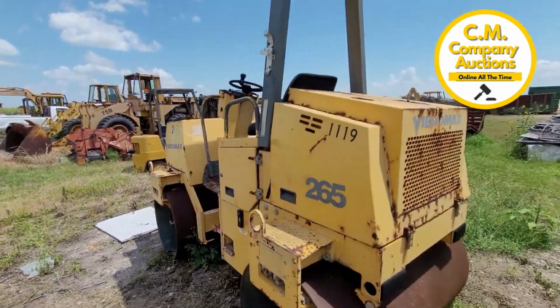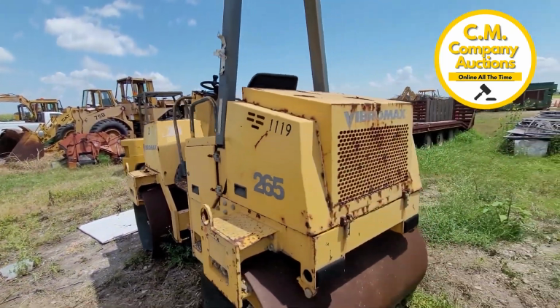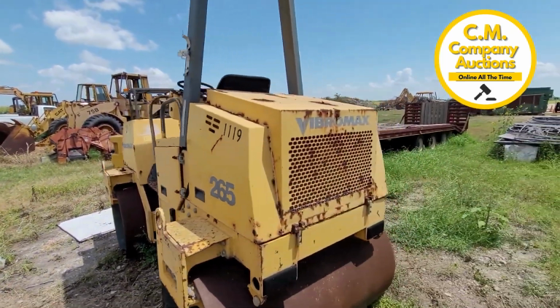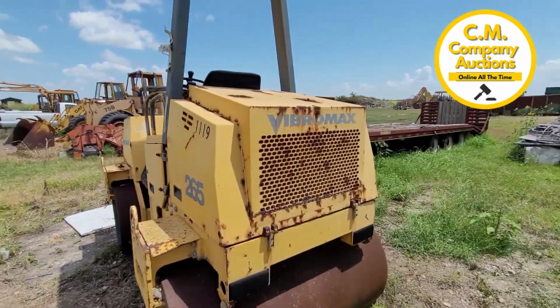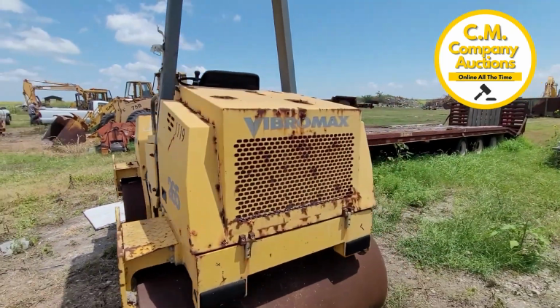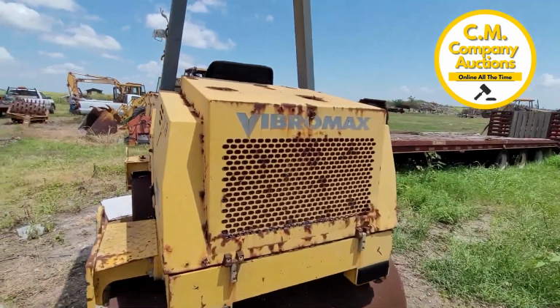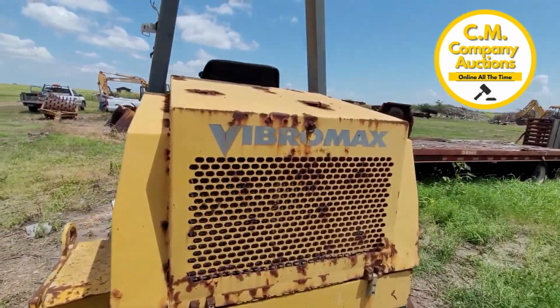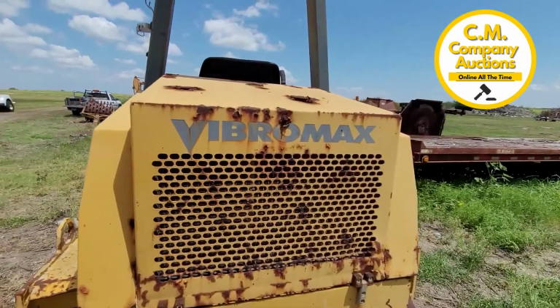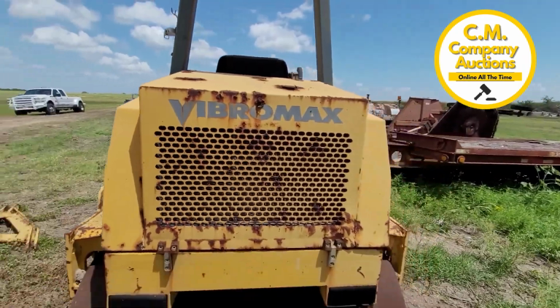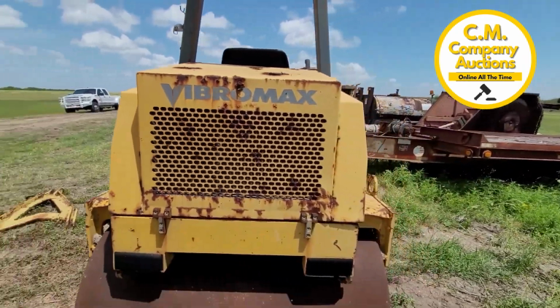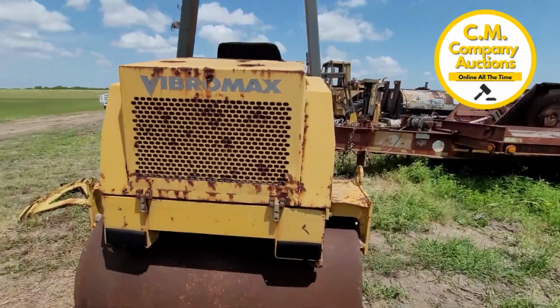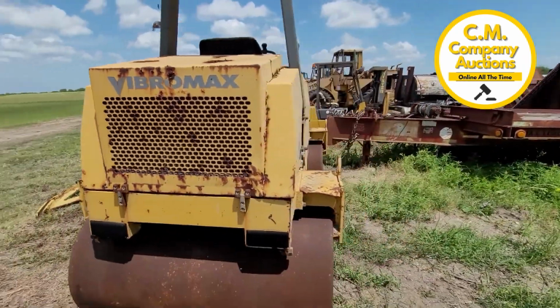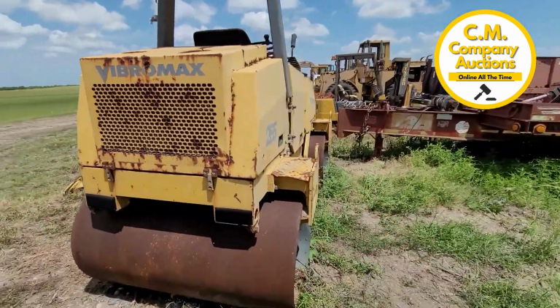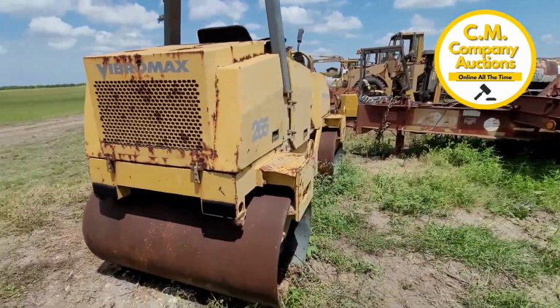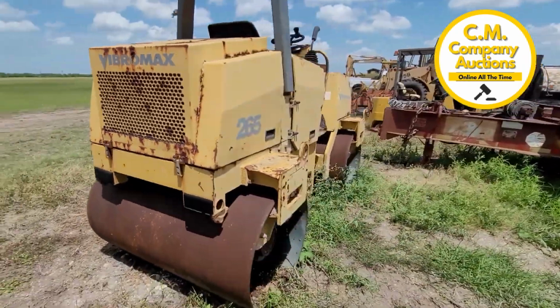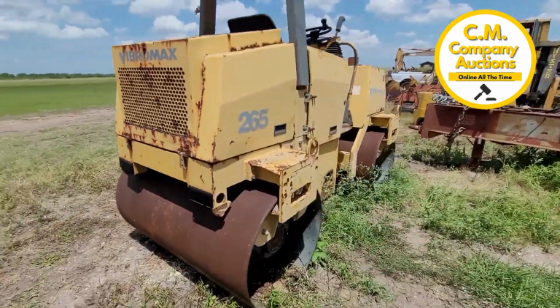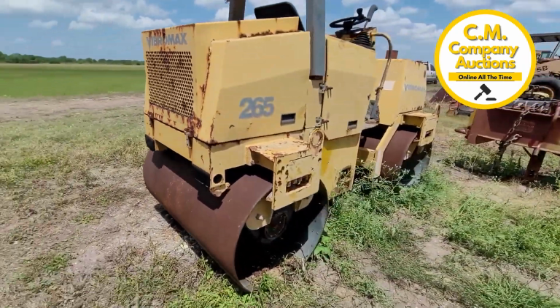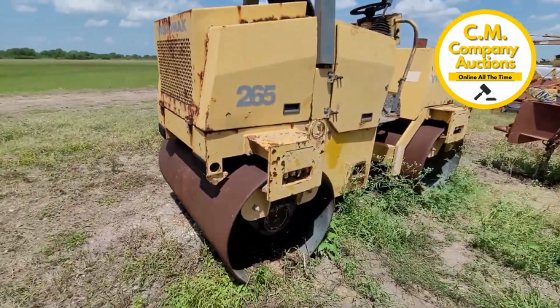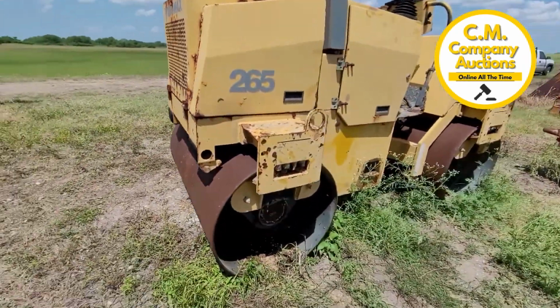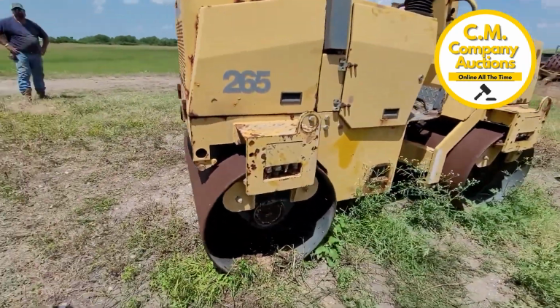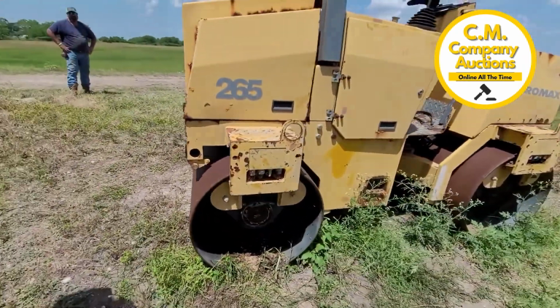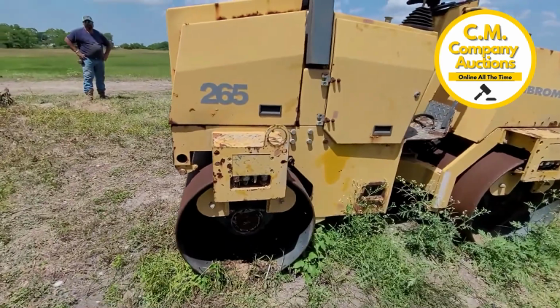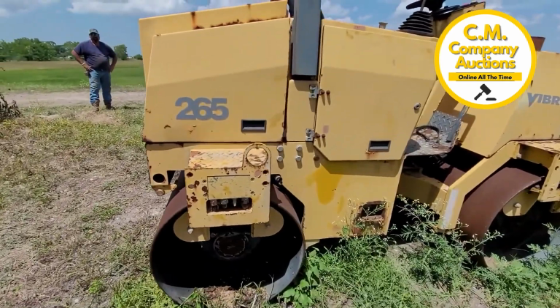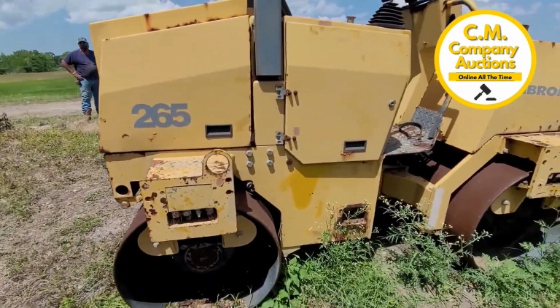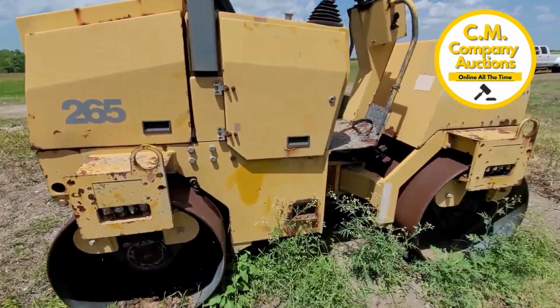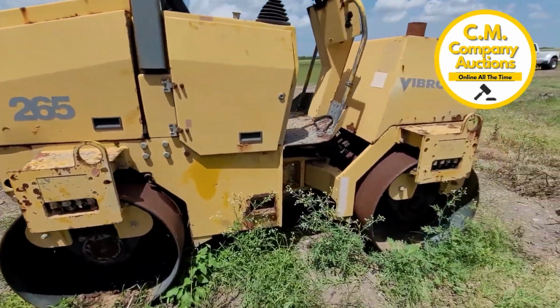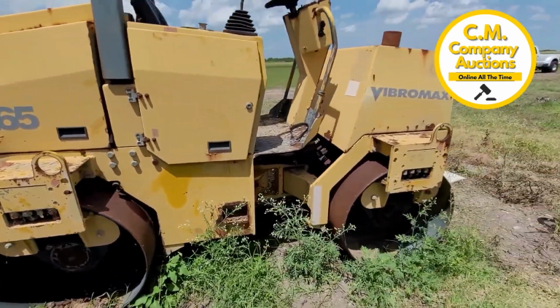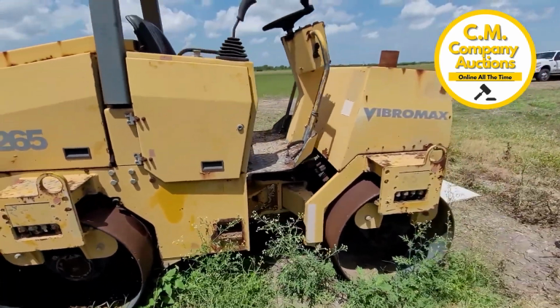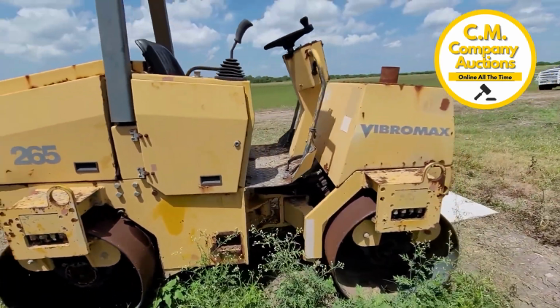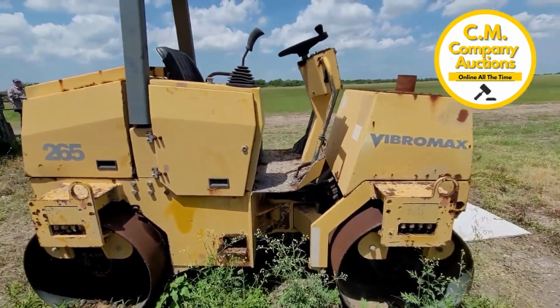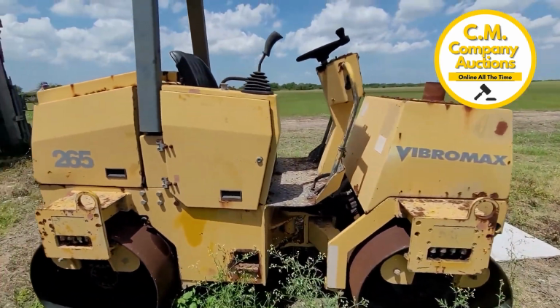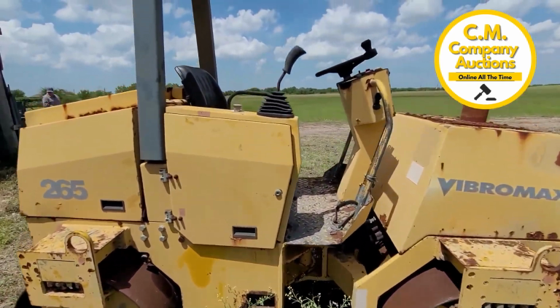All these pieces of equipment in this cell have been decommissioned. They're increasing their fleet, updating it. Now's a chance to buy some of these things that have been maintenance run by the county.